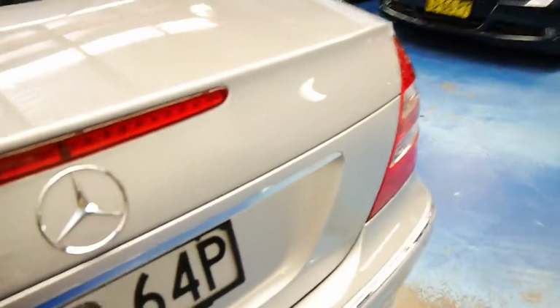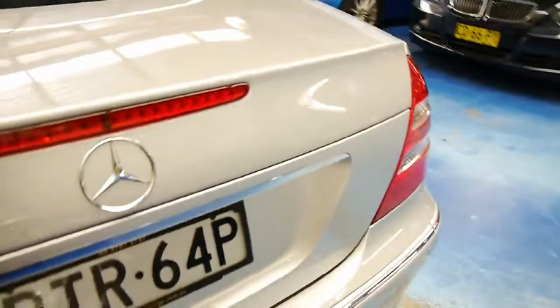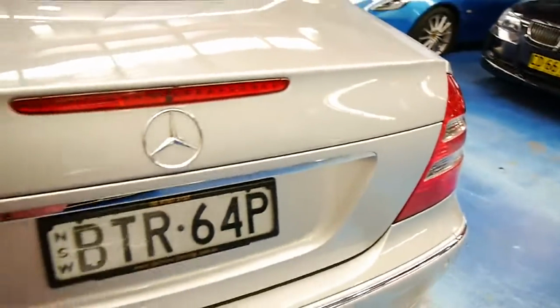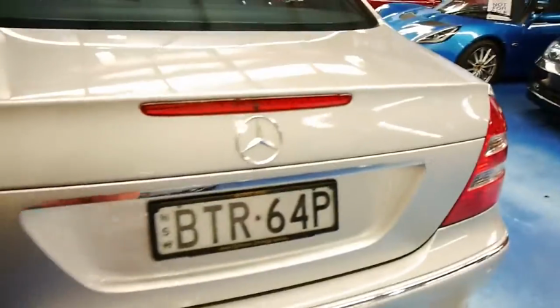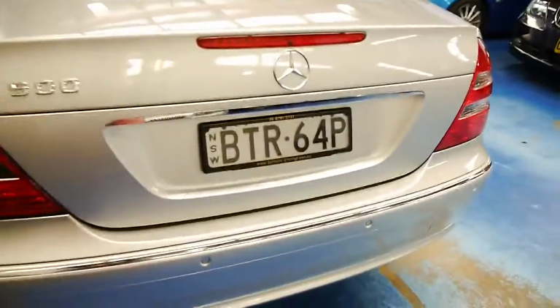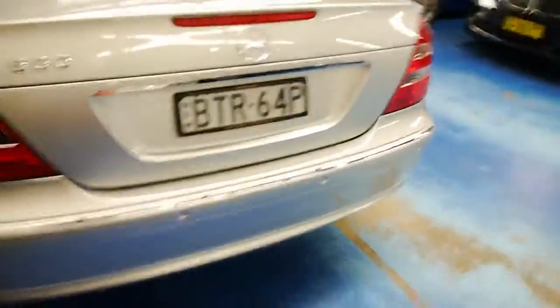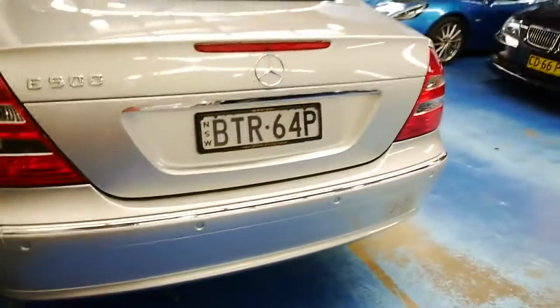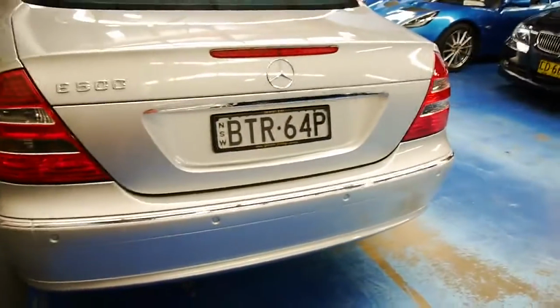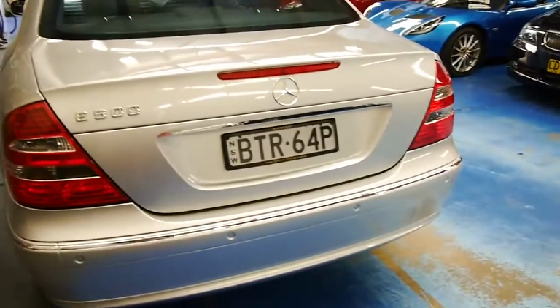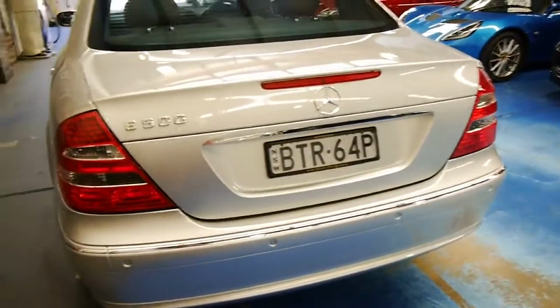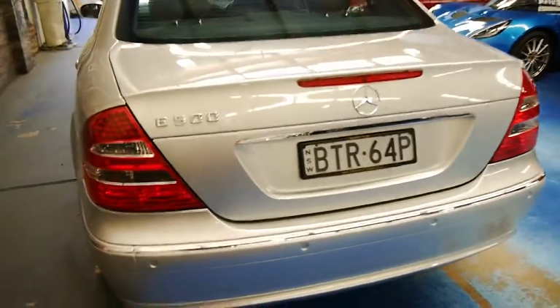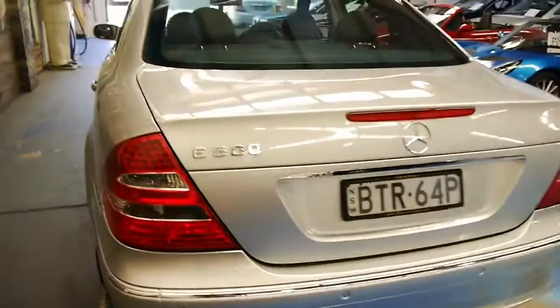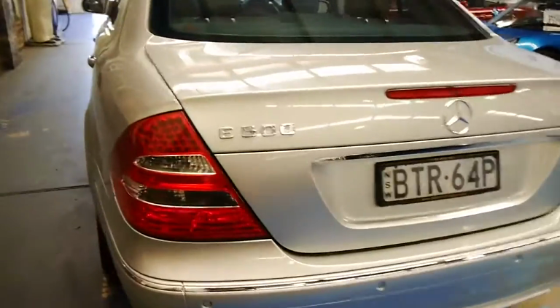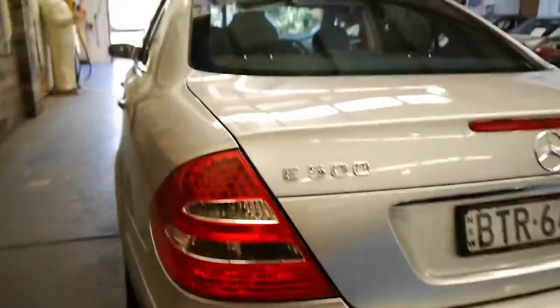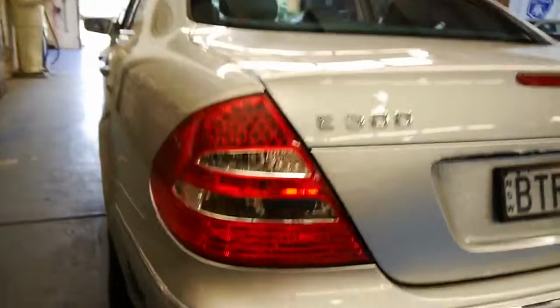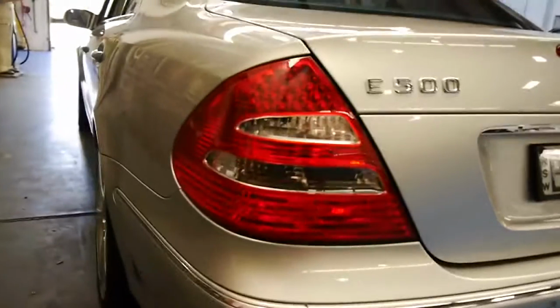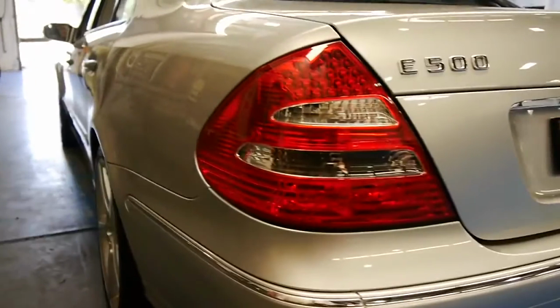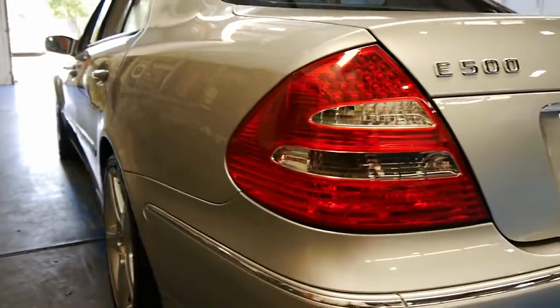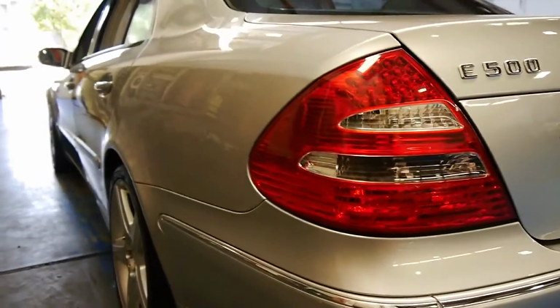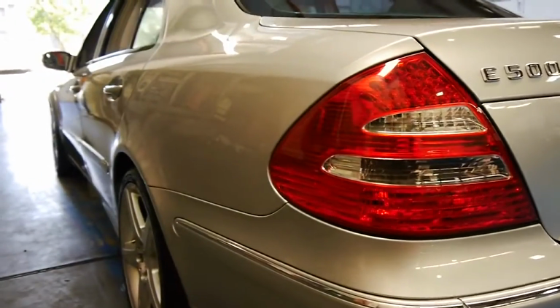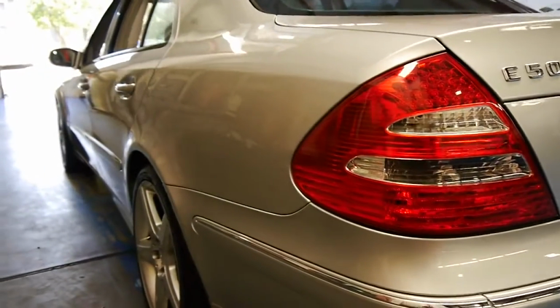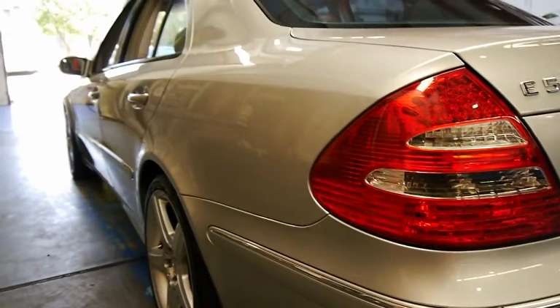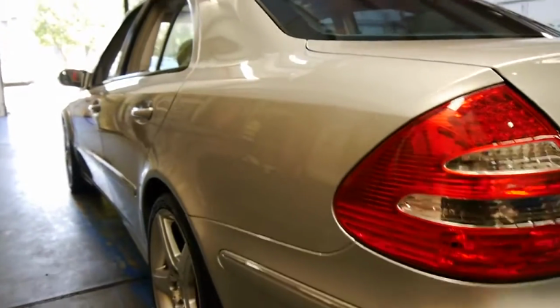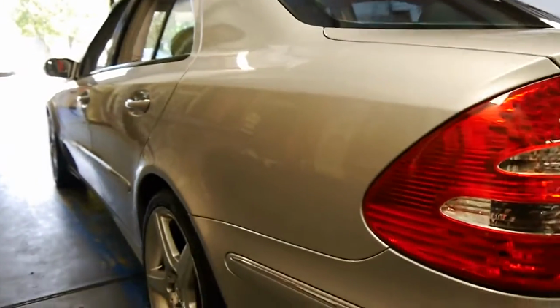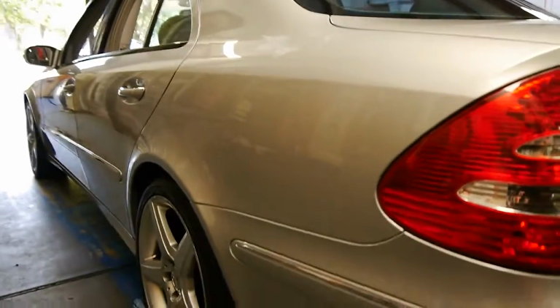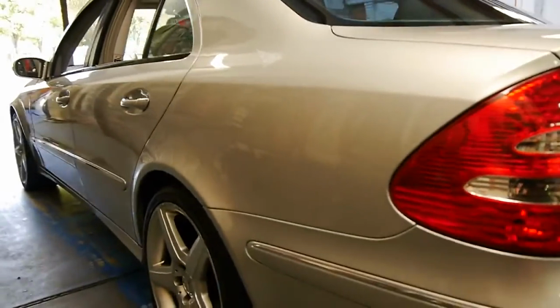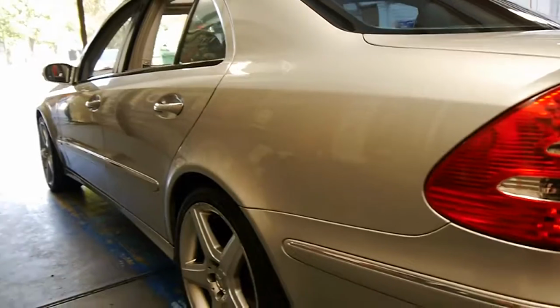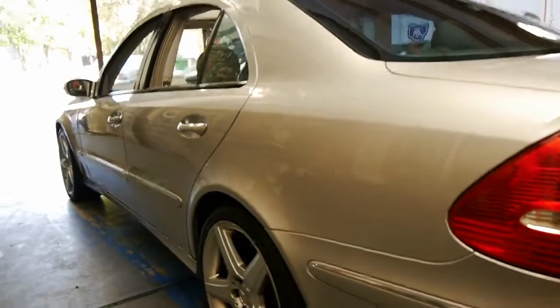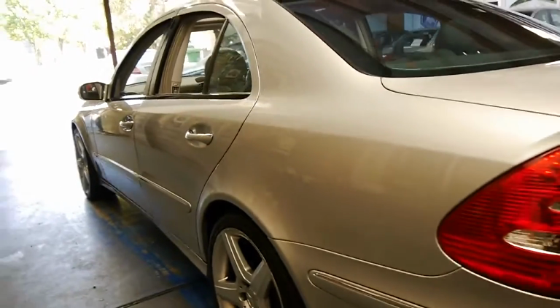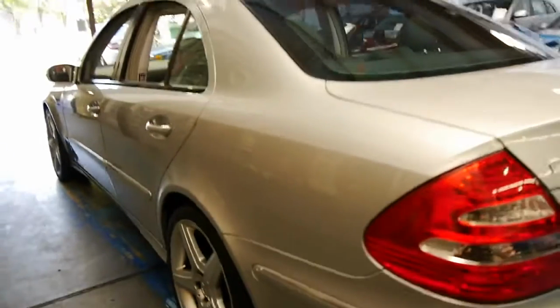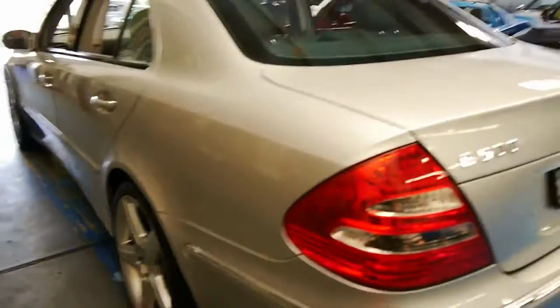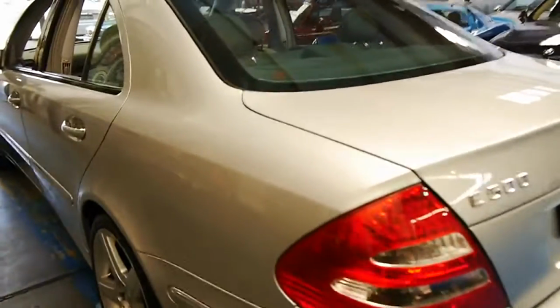This car also has a very good service history. I've driven it and it drives absolutely perfectly. Looking down this side, it's very, very straight — I can't see any dents whatsoever in this beautiful car.